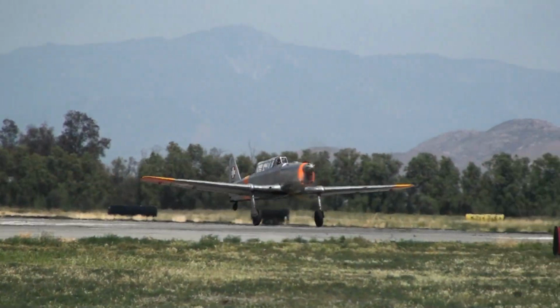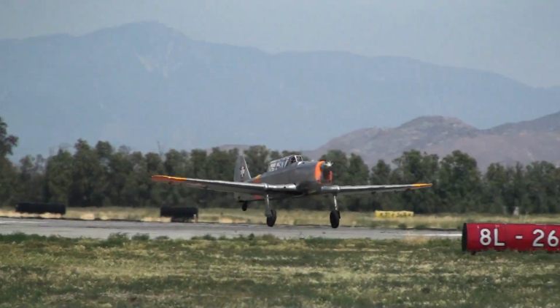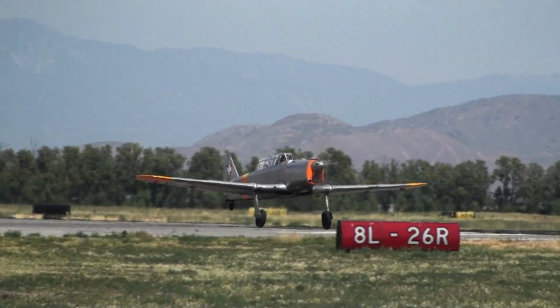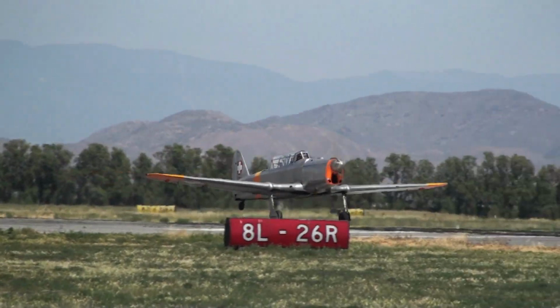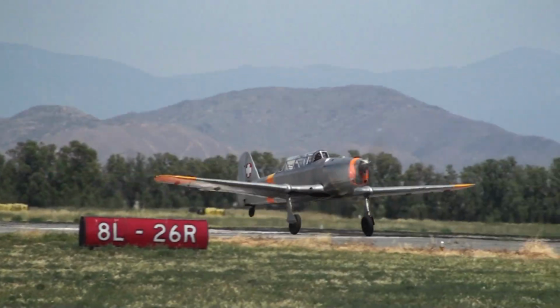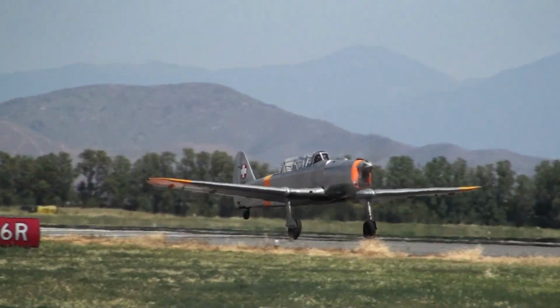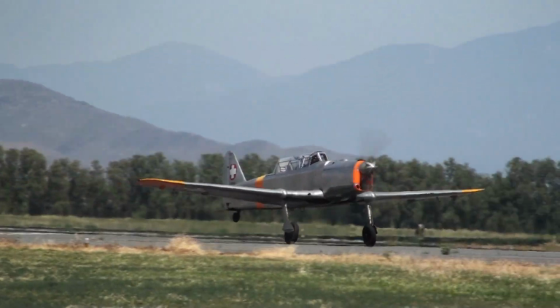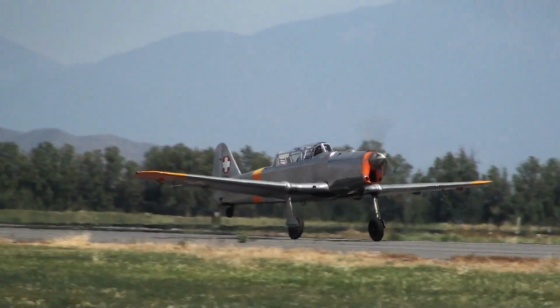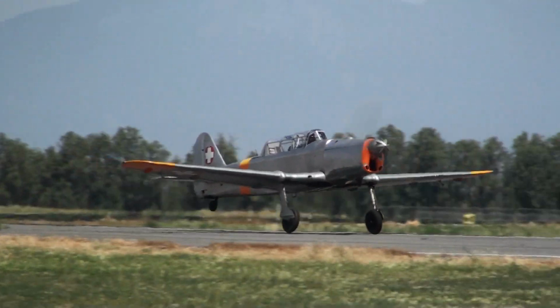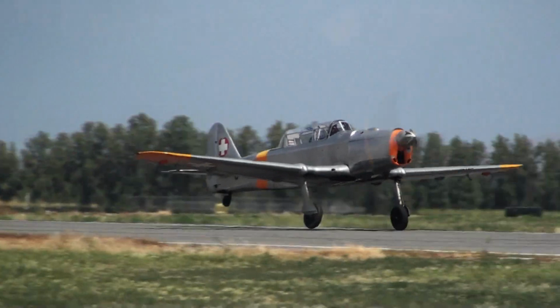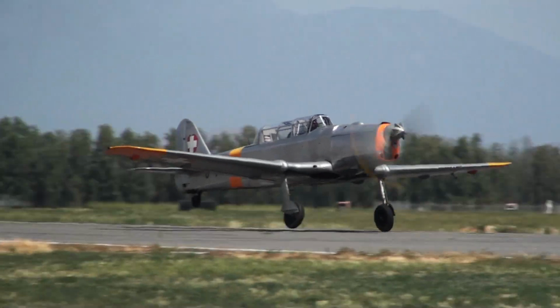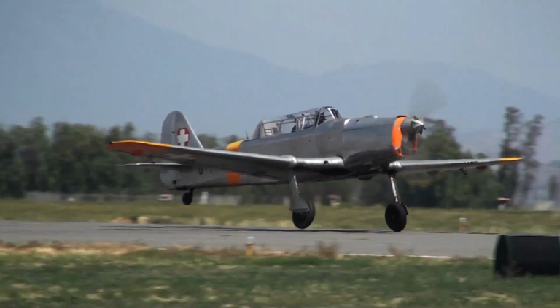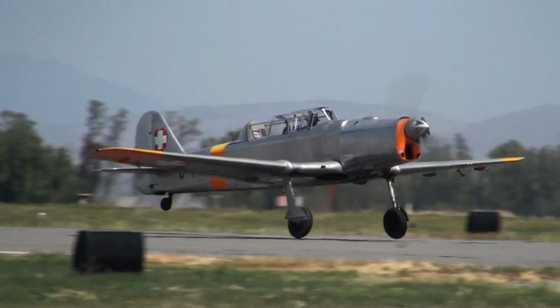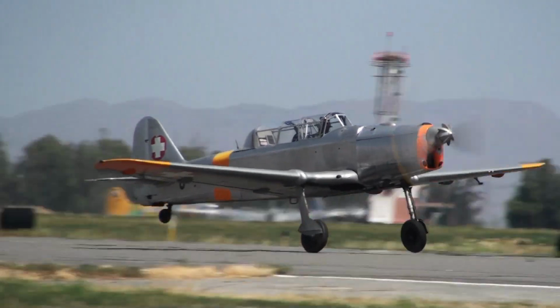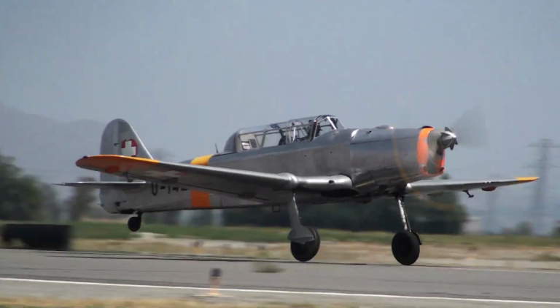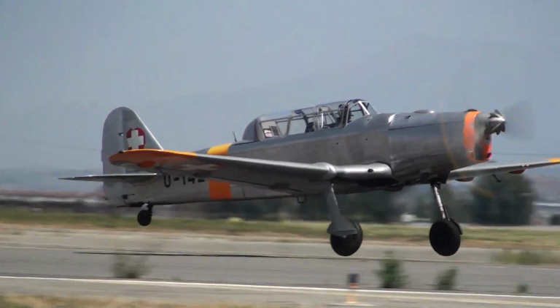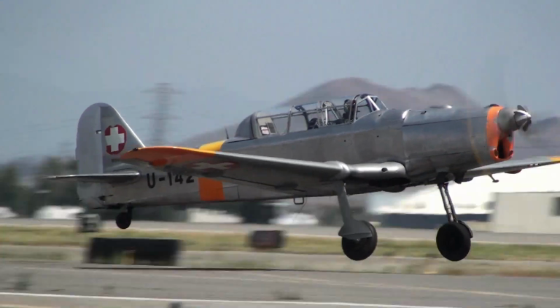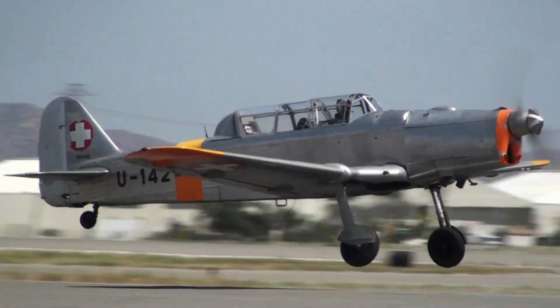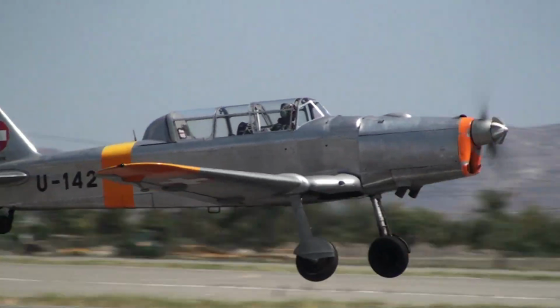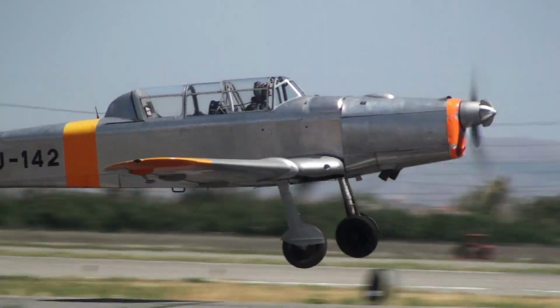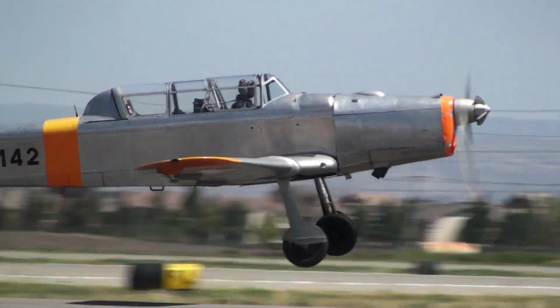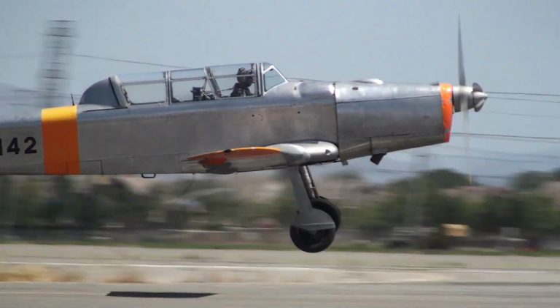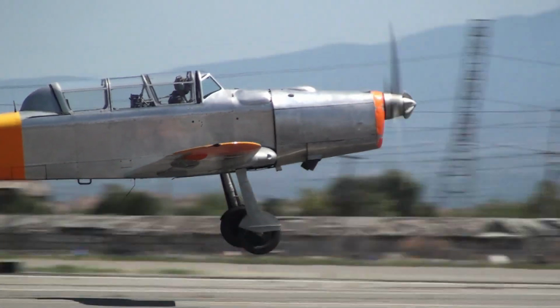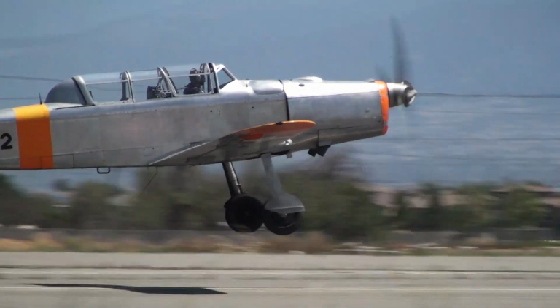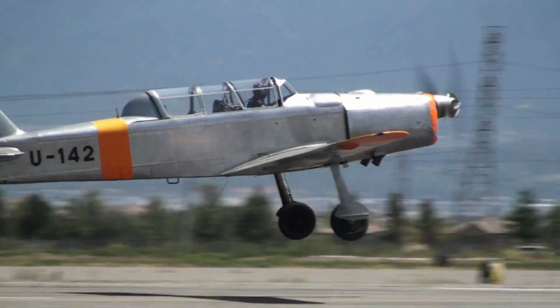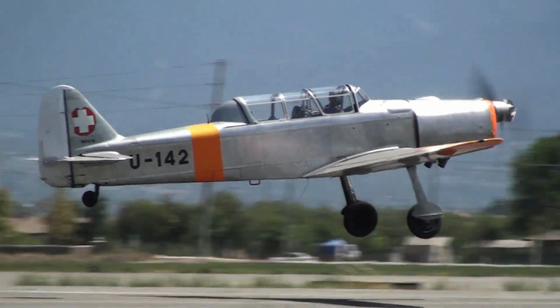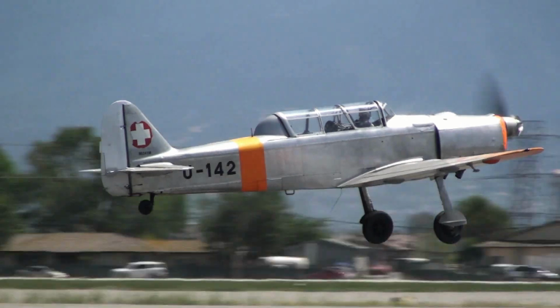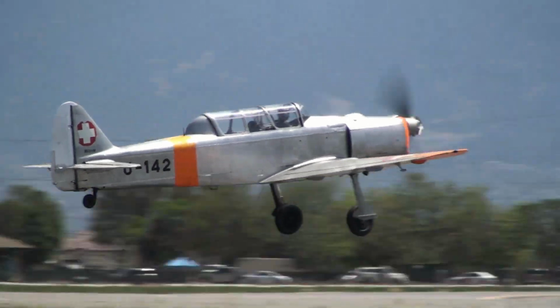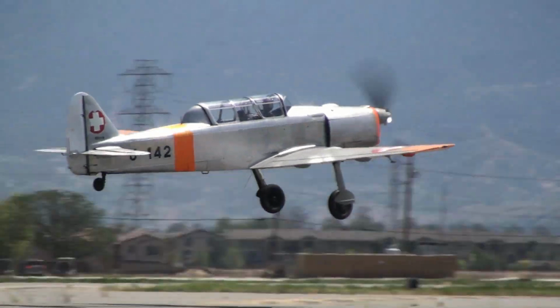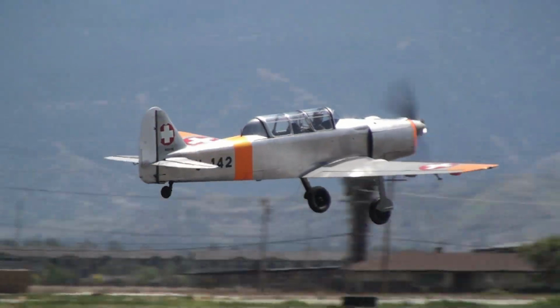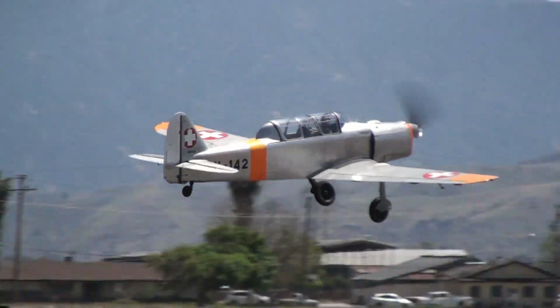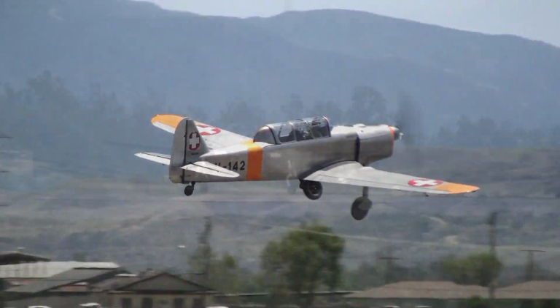Here's the Pilatus P-2, a Swiss trainer. Made of metal and wood — it has a wood wing and a metal fuselage. It was used by the Swiss Air Force for many years as their advanced trainer.